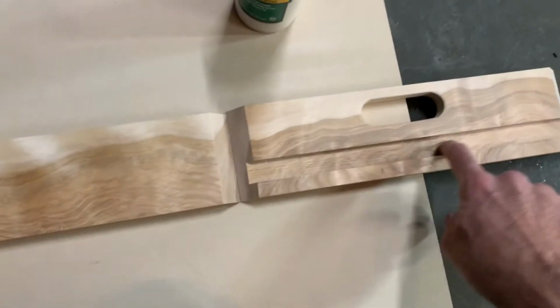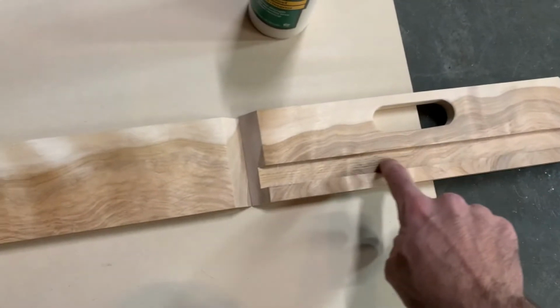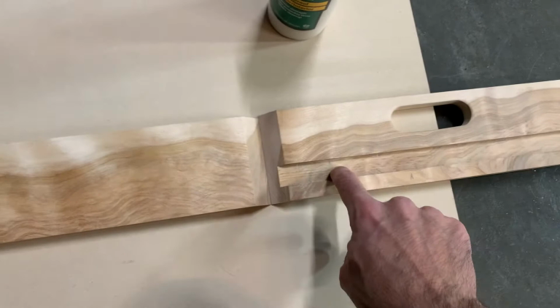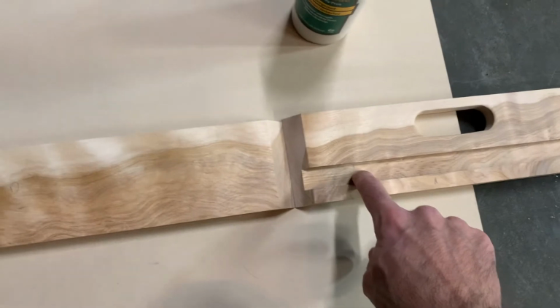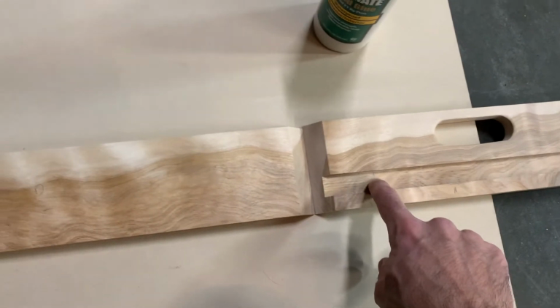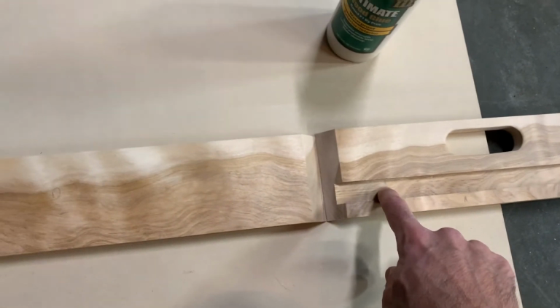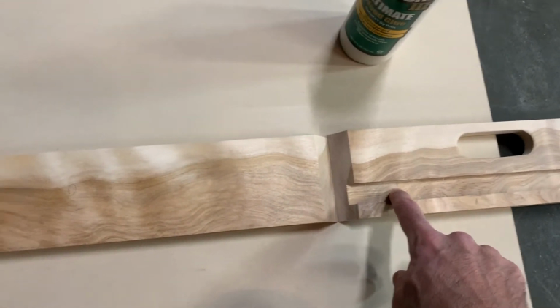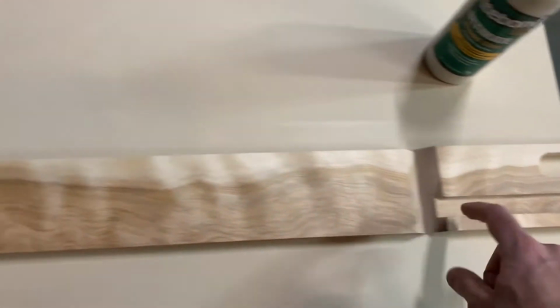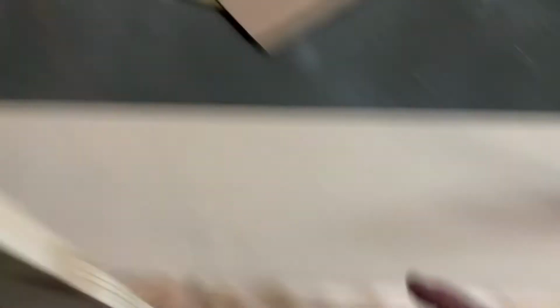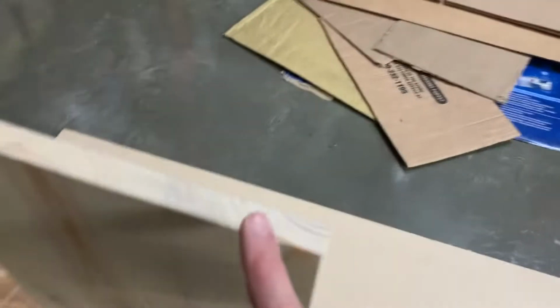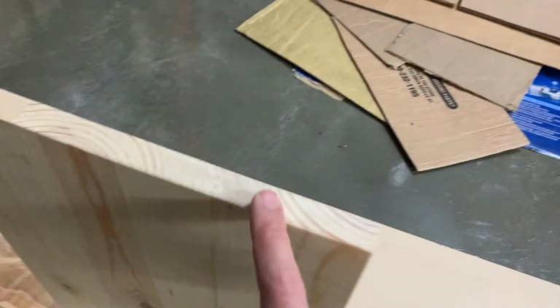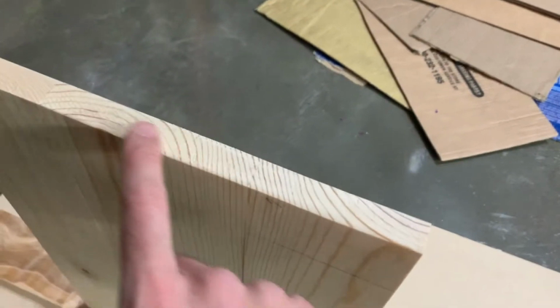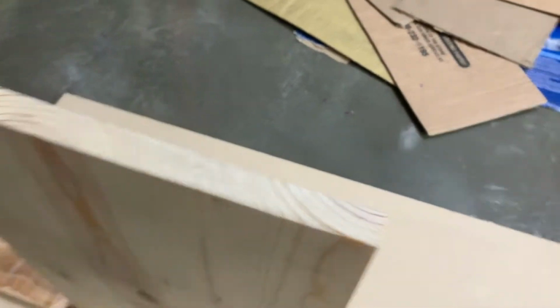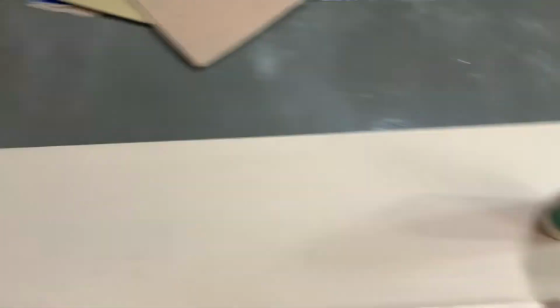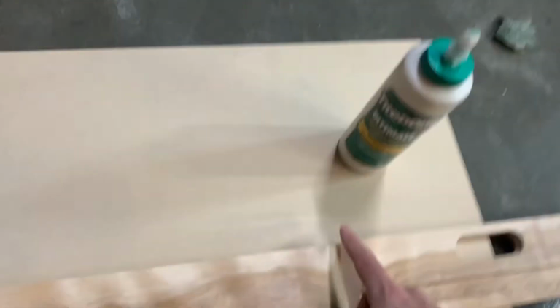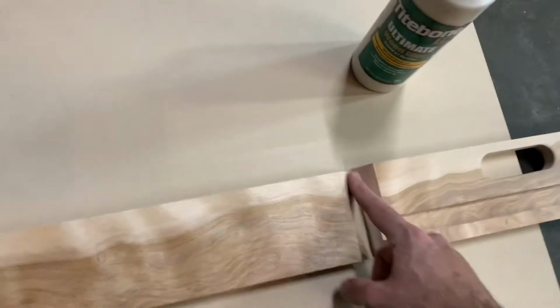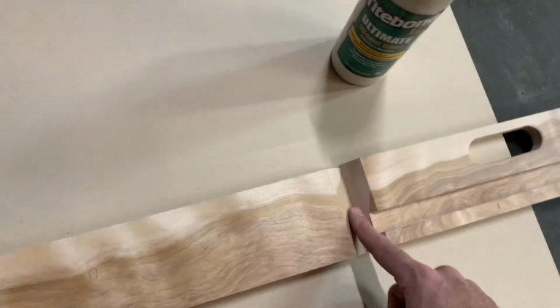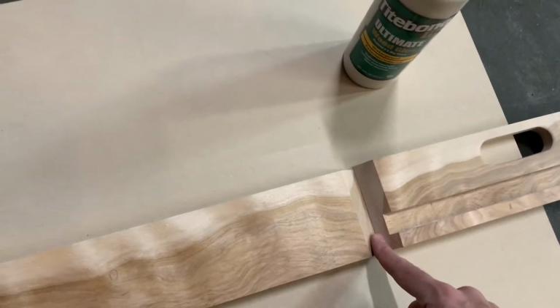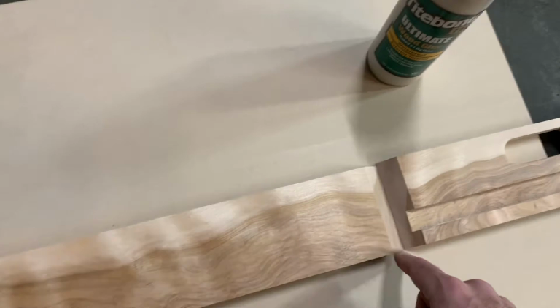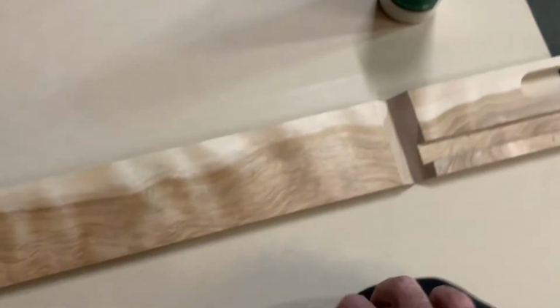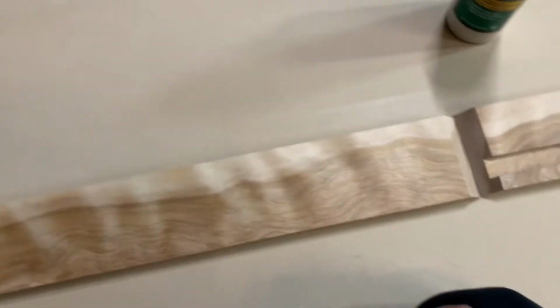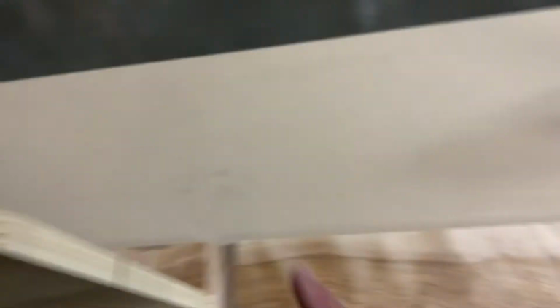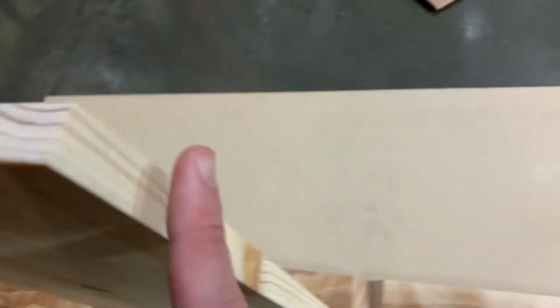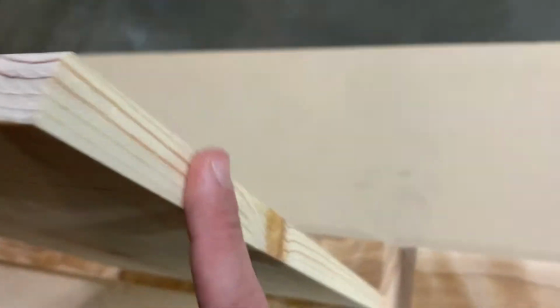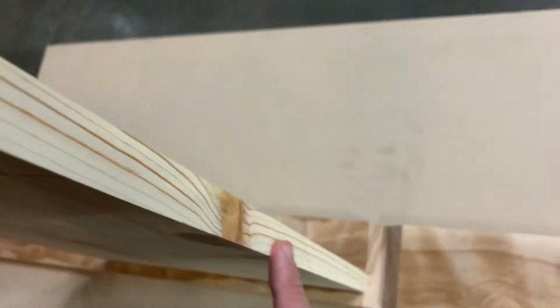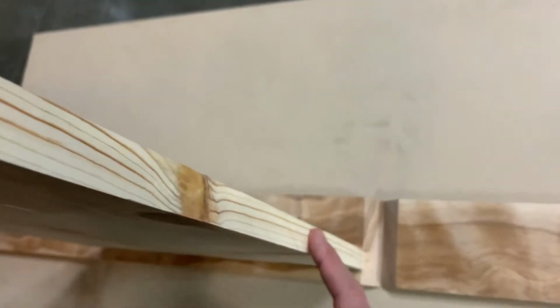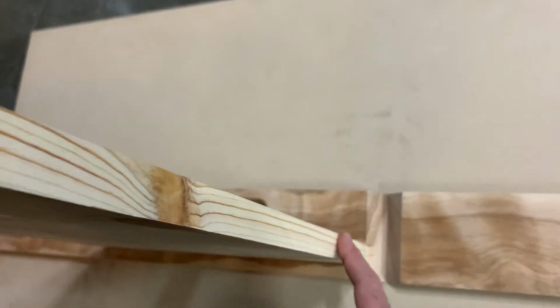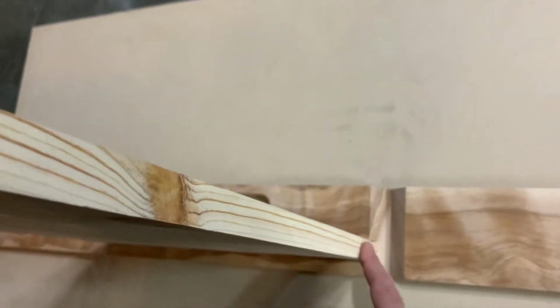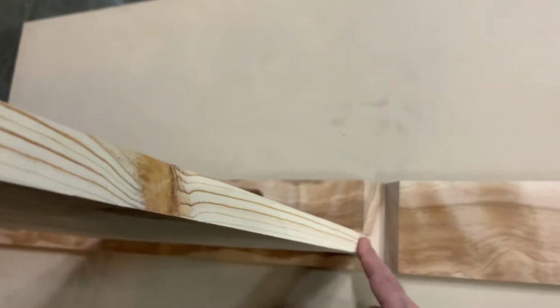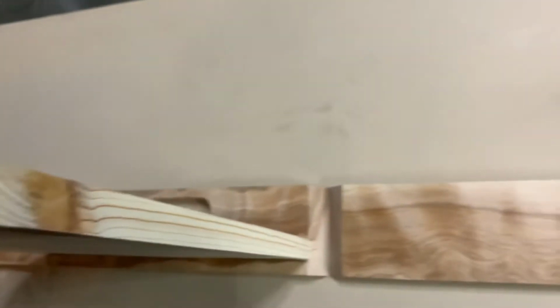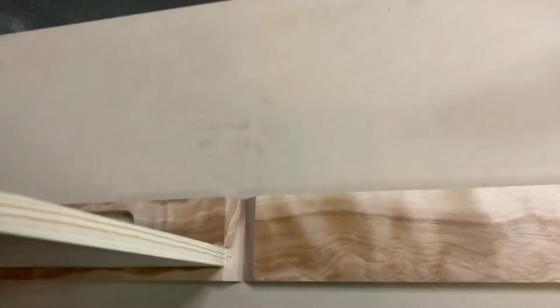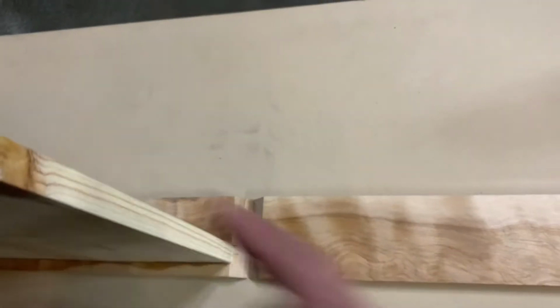I'm going to put a glue bead — put some glue on this side, glue in the miters — and maybe try to get a little bit of glue along this edge here as well.